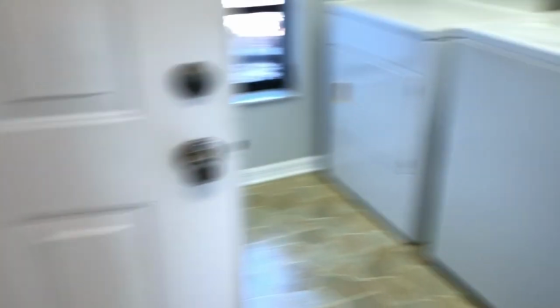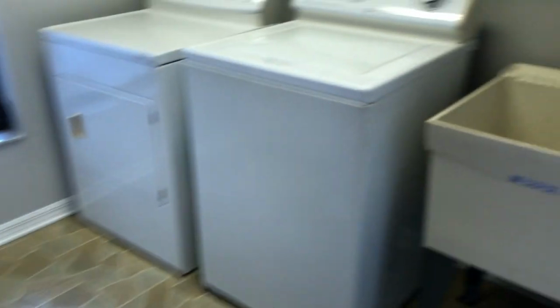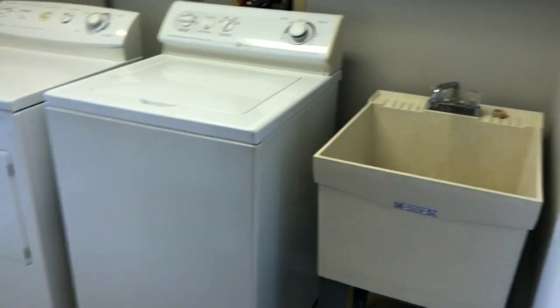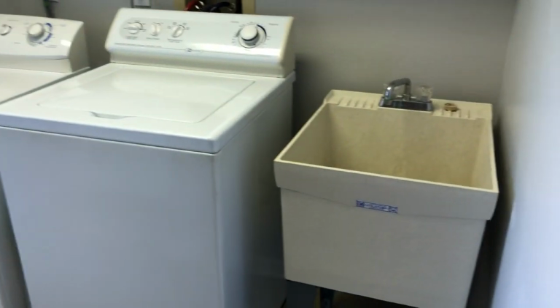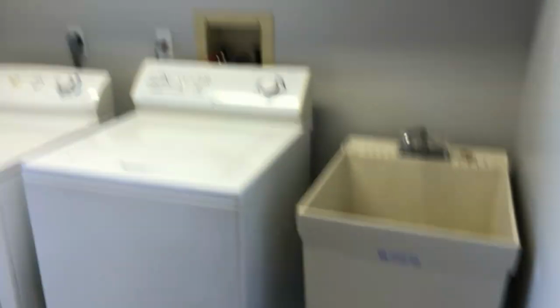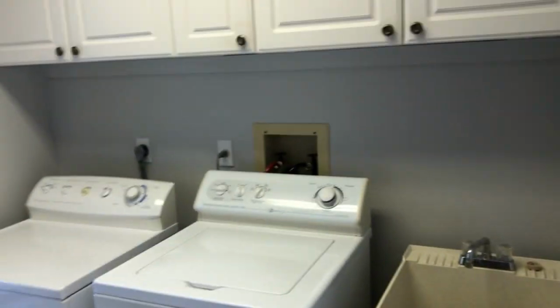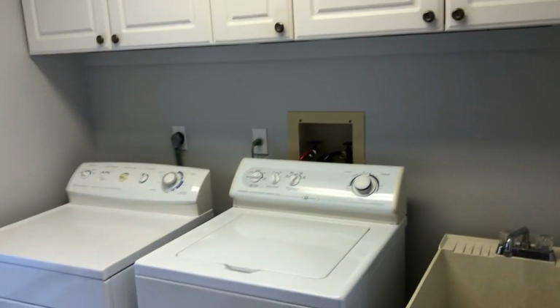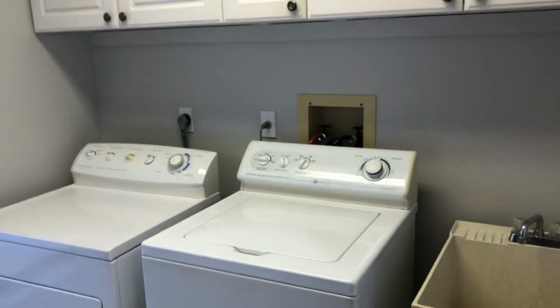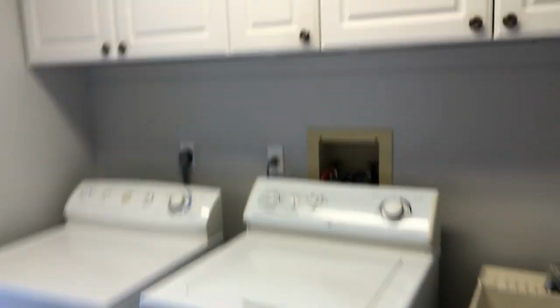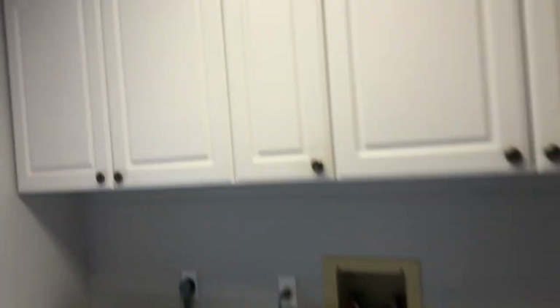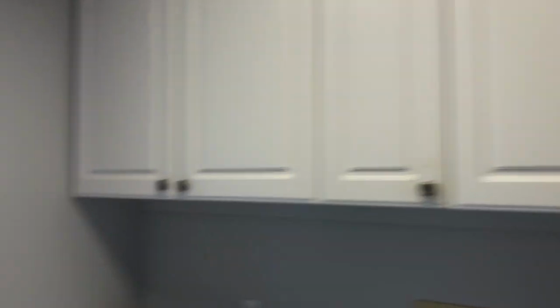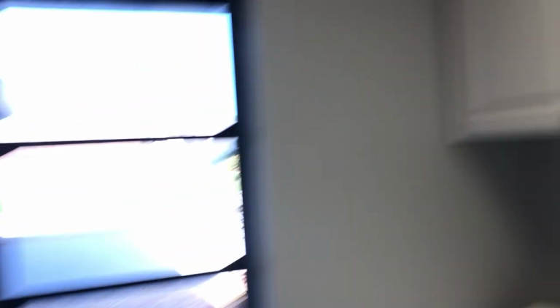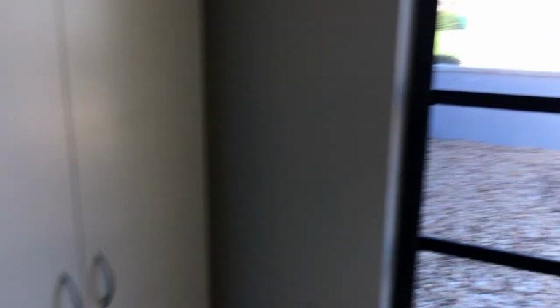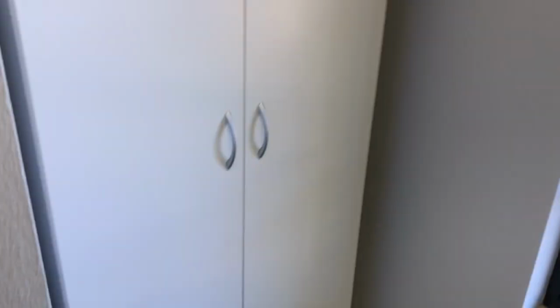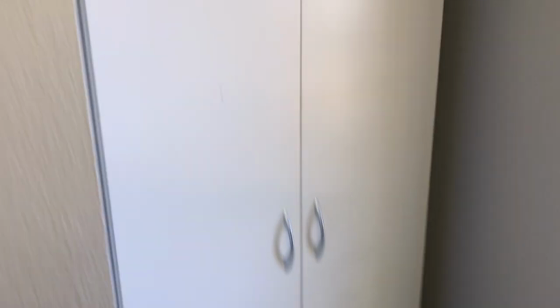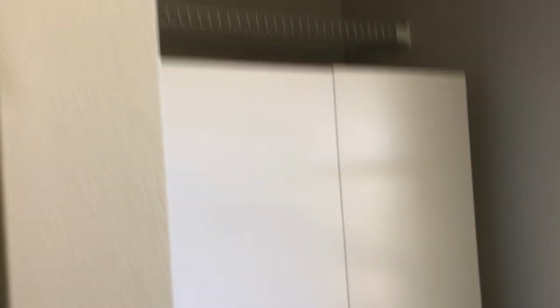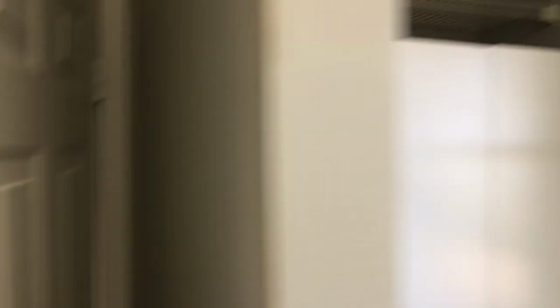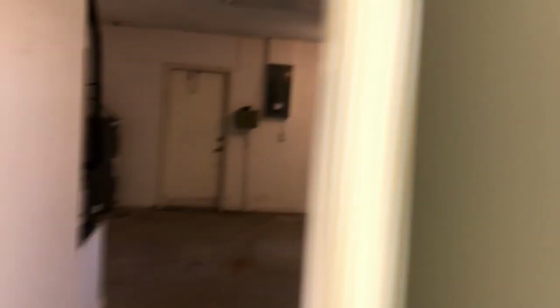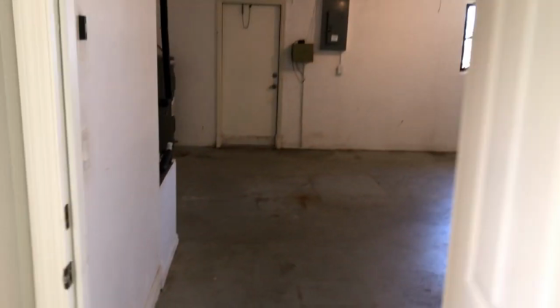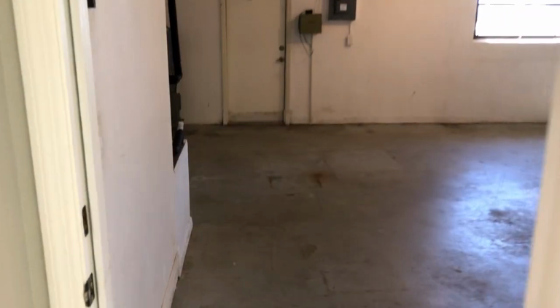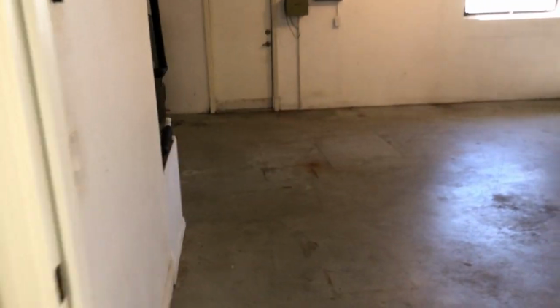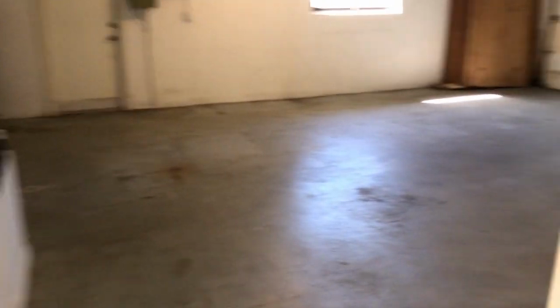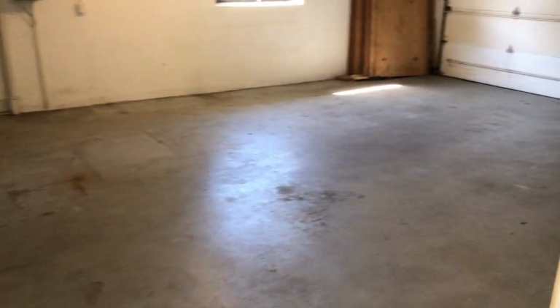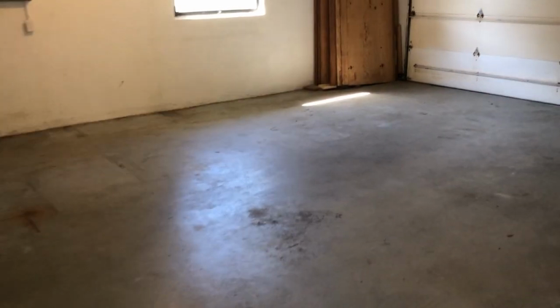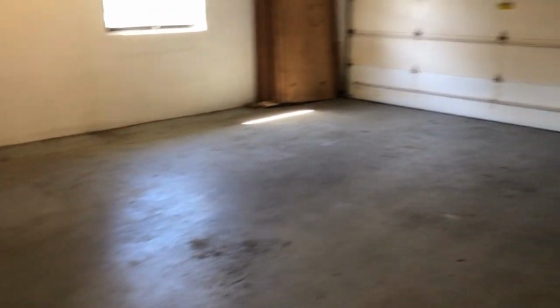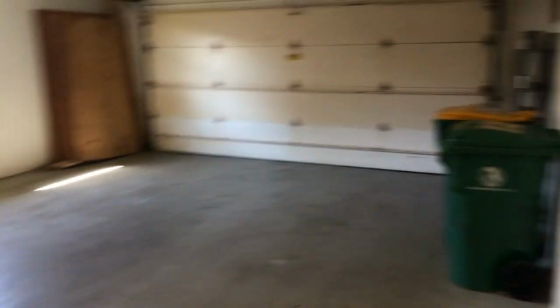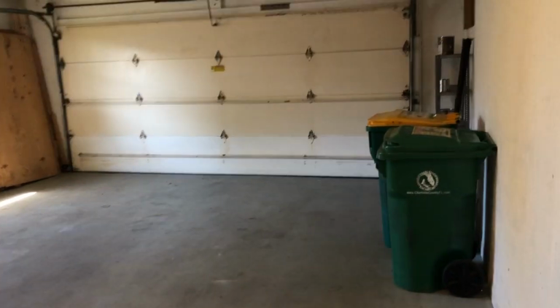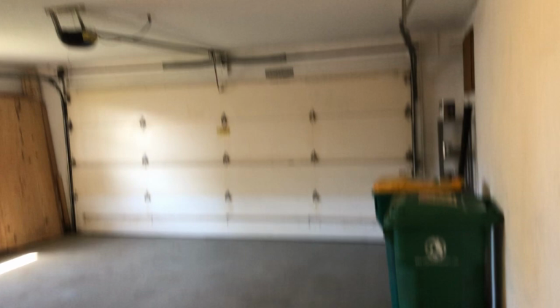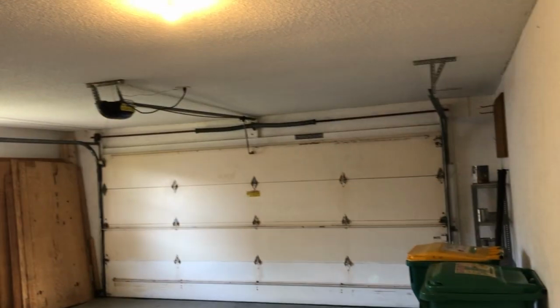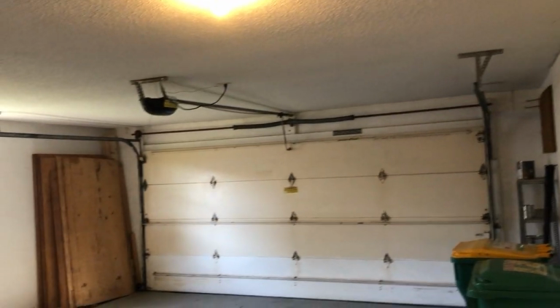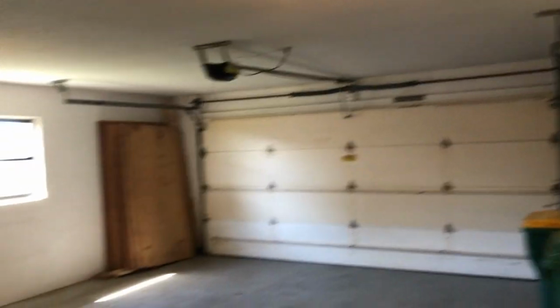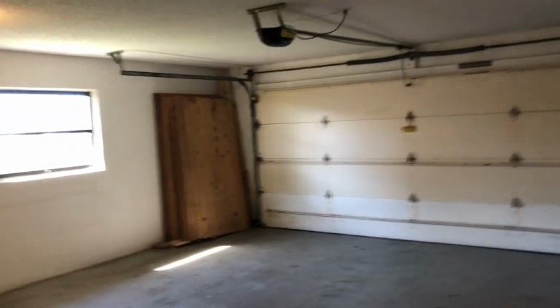There's a utility sink, washer, dryer, and lots of cabinets. Two-car garage with garage door opener.